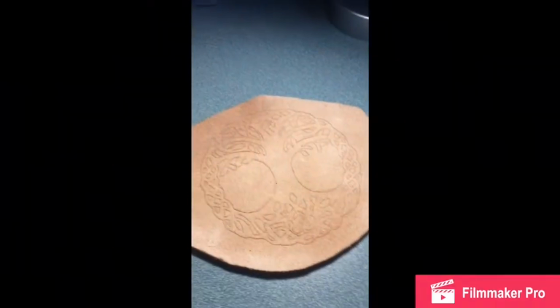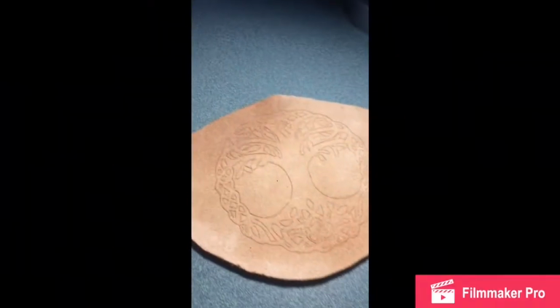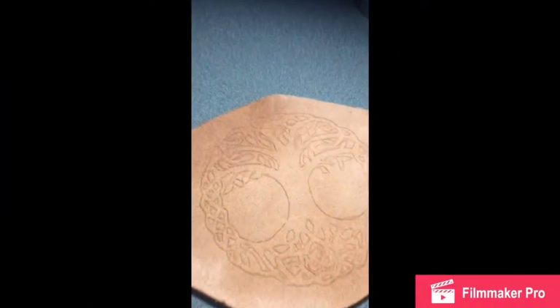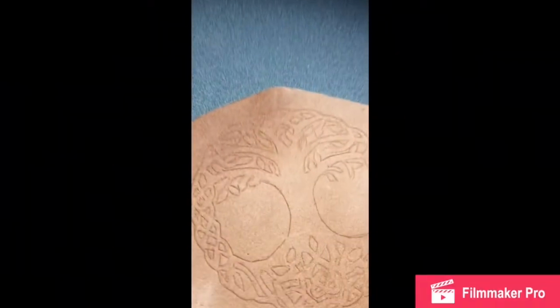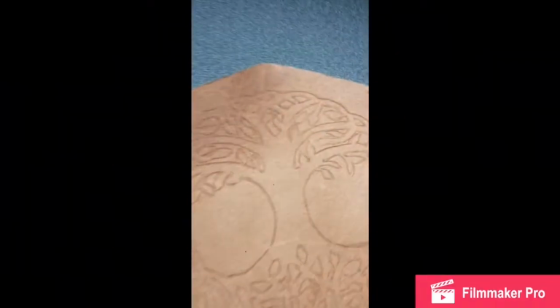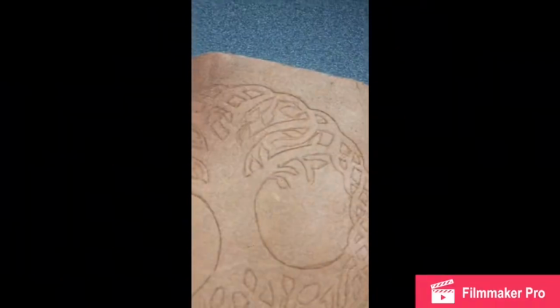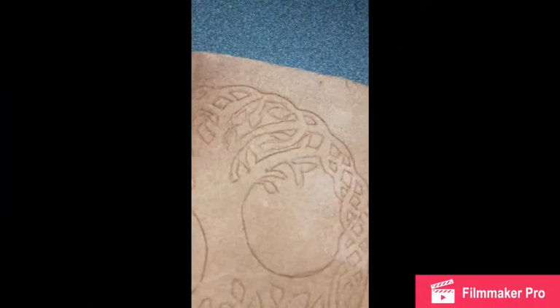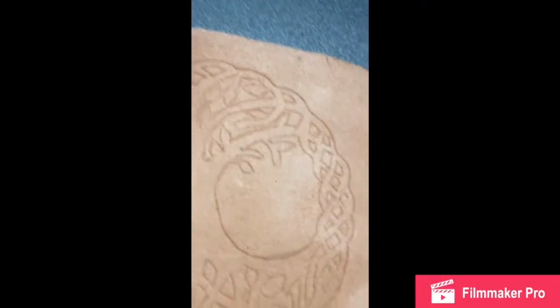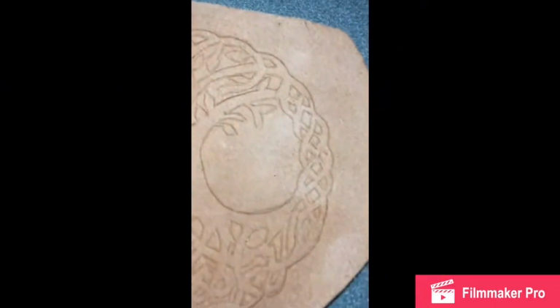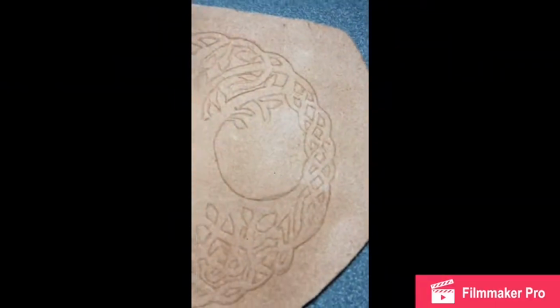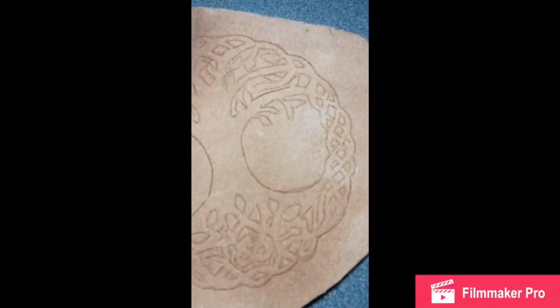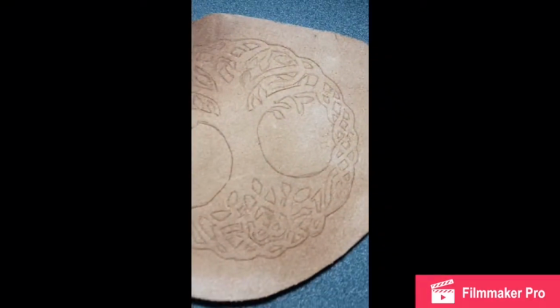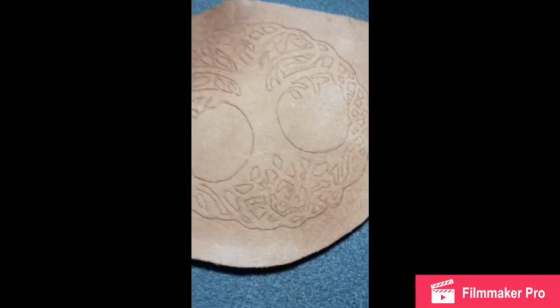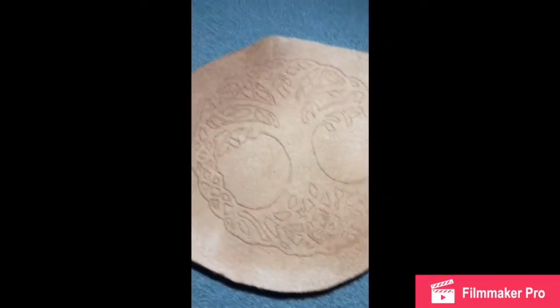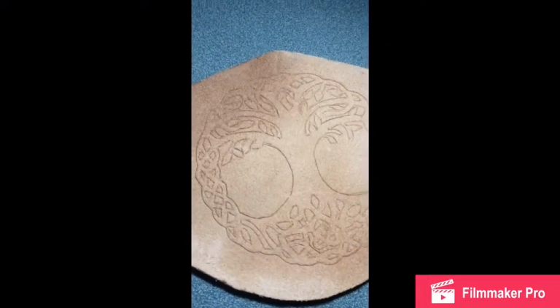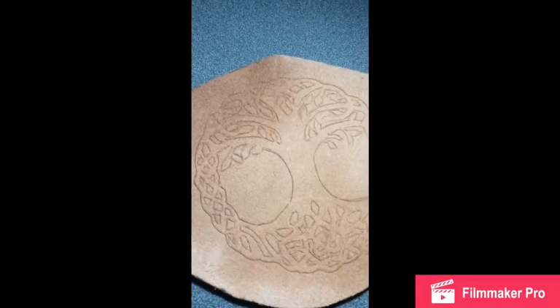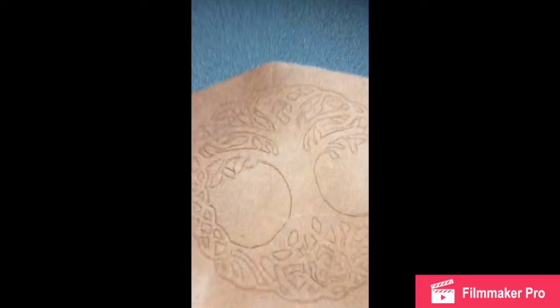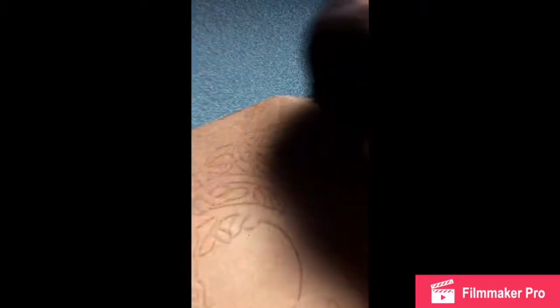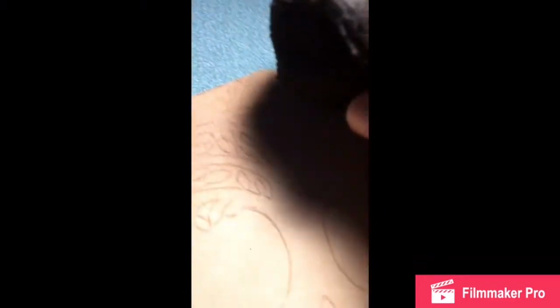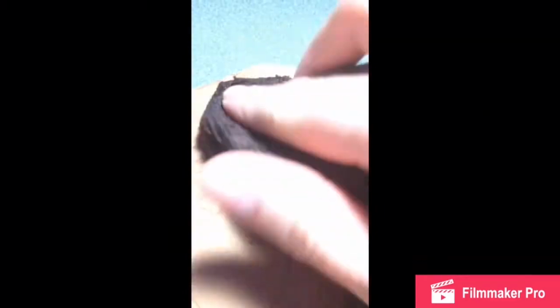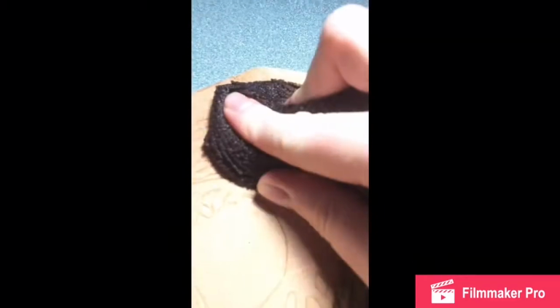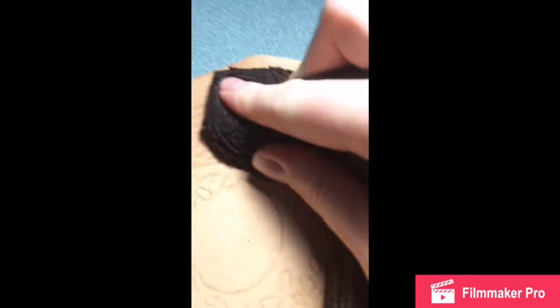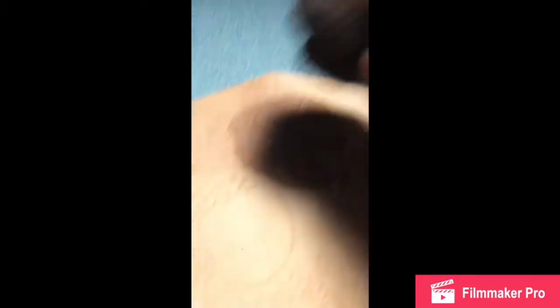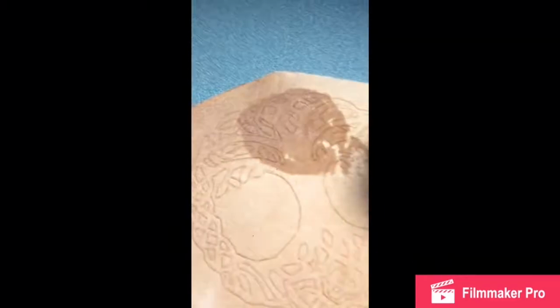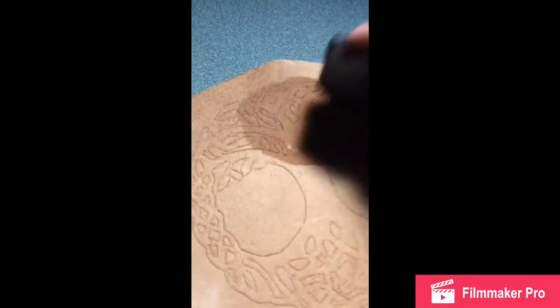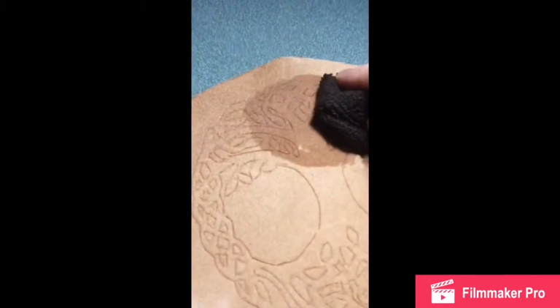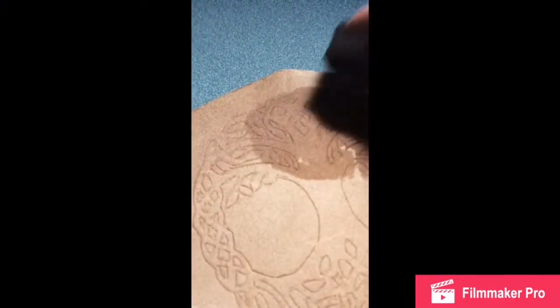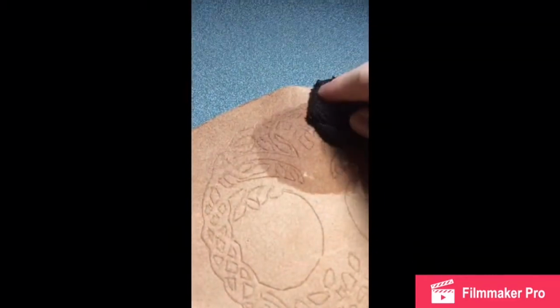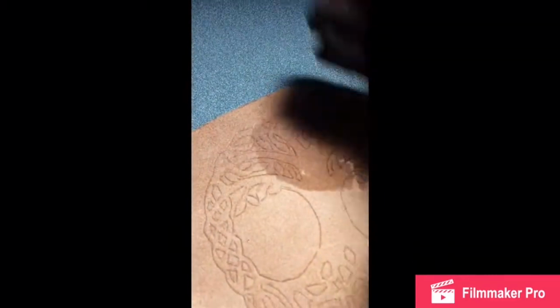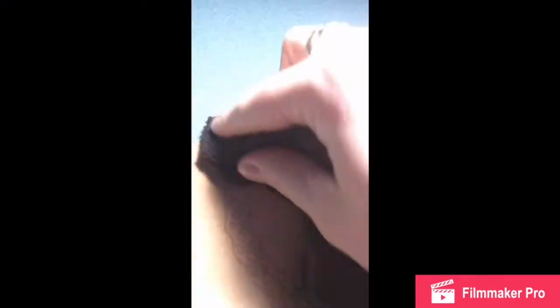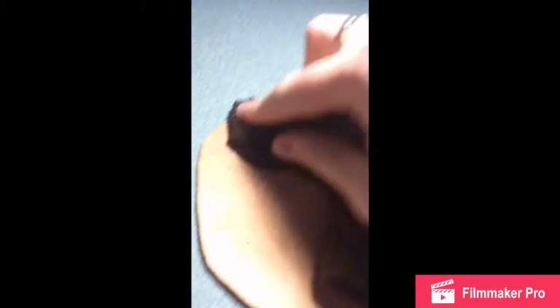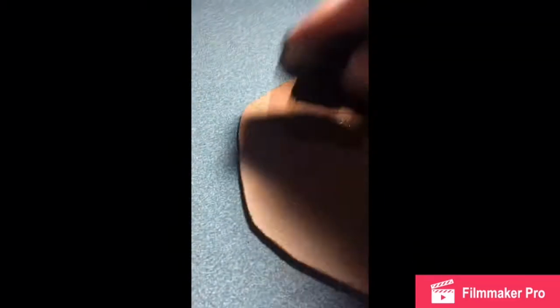I have finished cutting around all of the part that I traced out. You can see it's a lot more visible now, so I'm just going to dampen it down again so it's easy to work with.